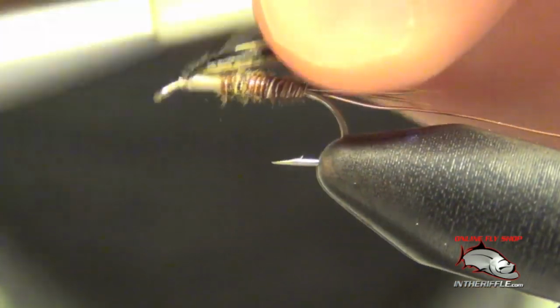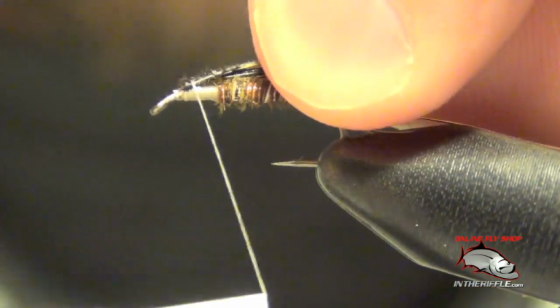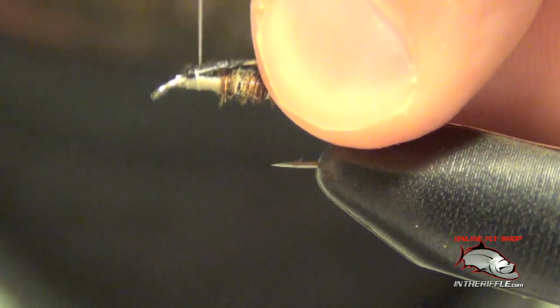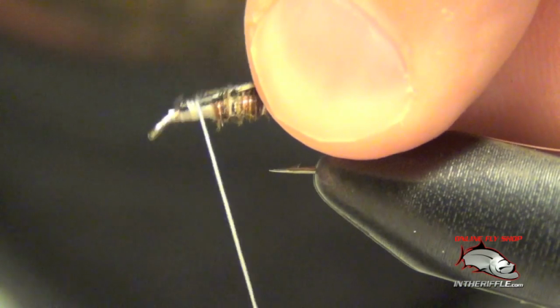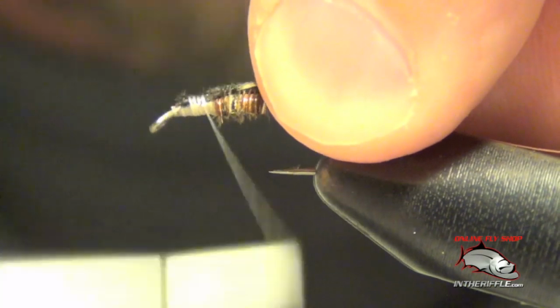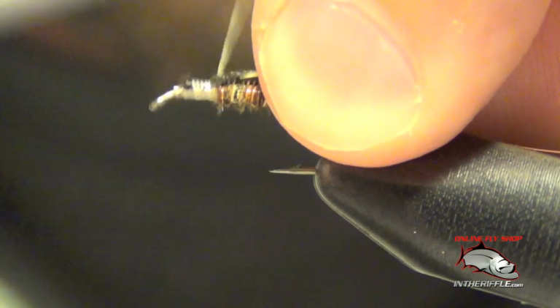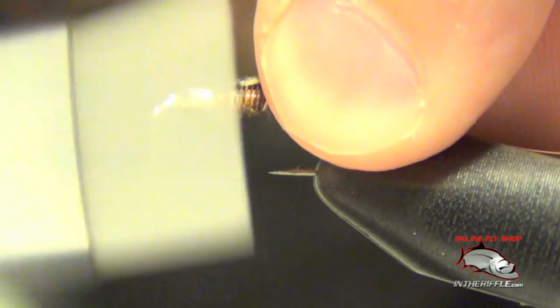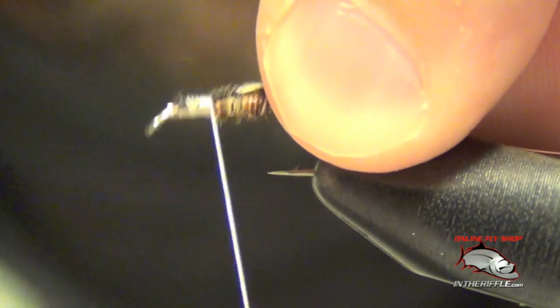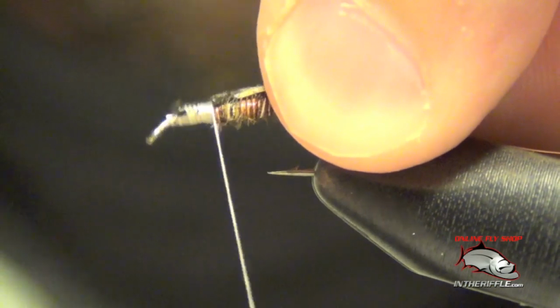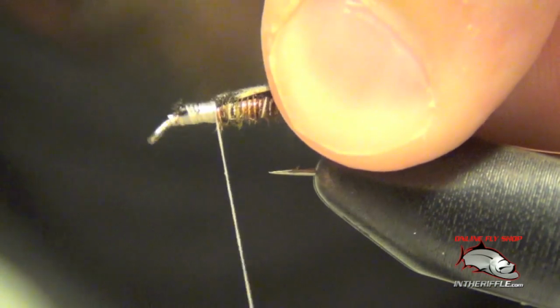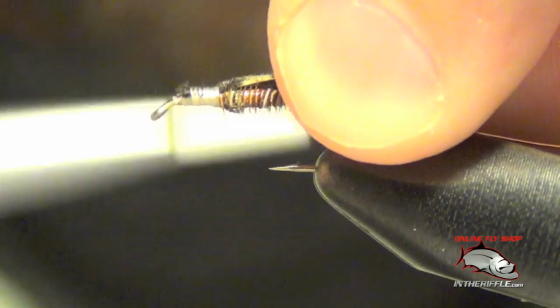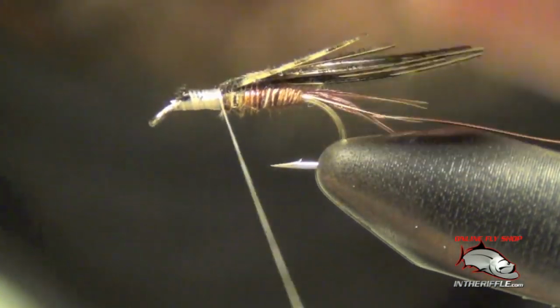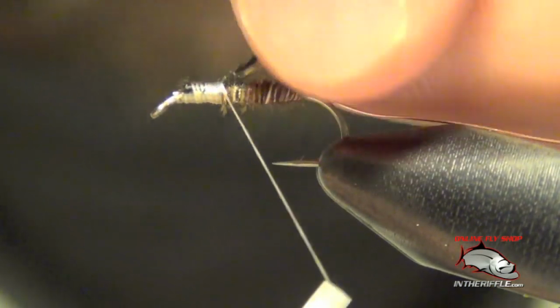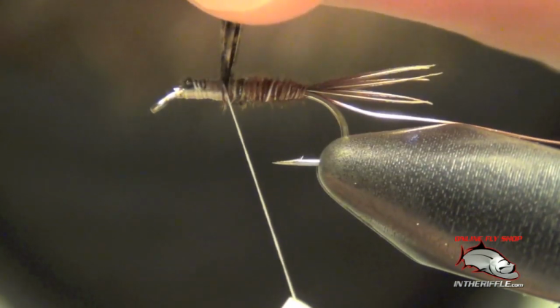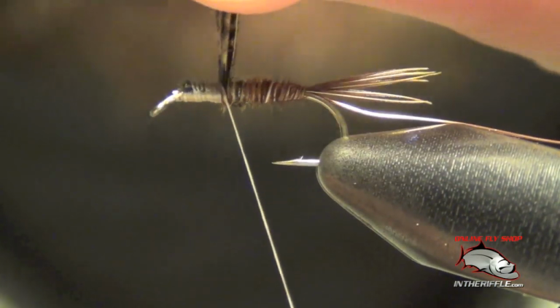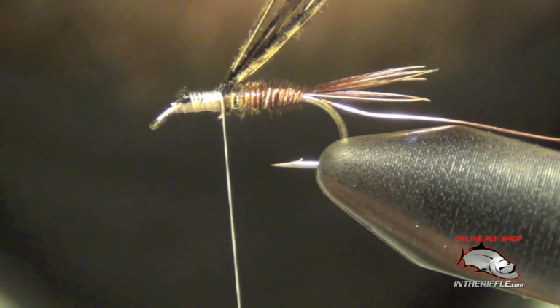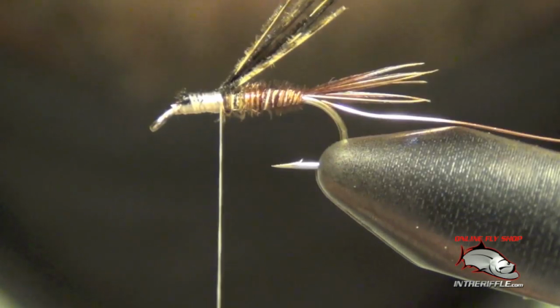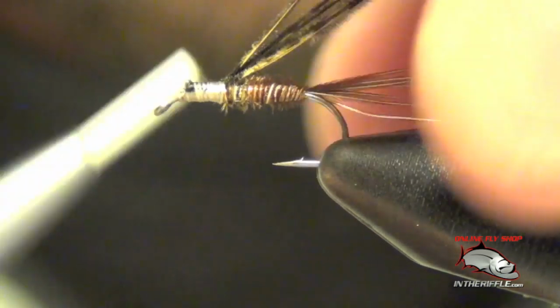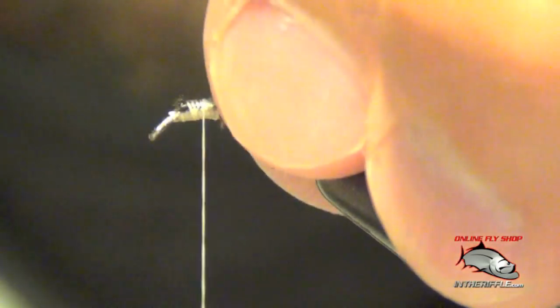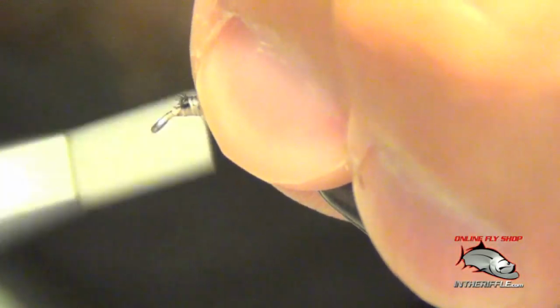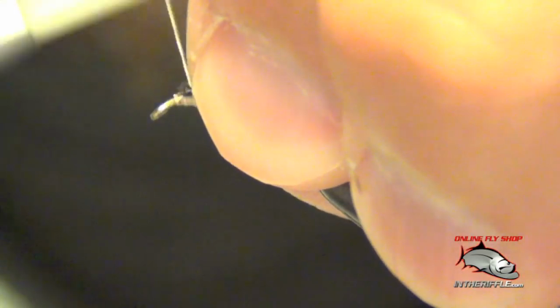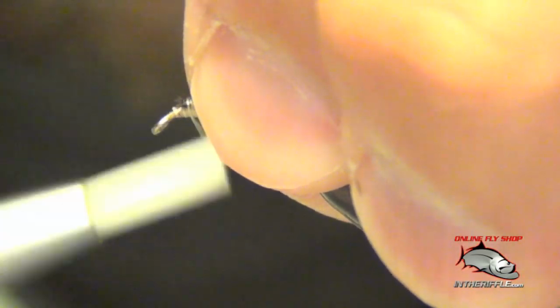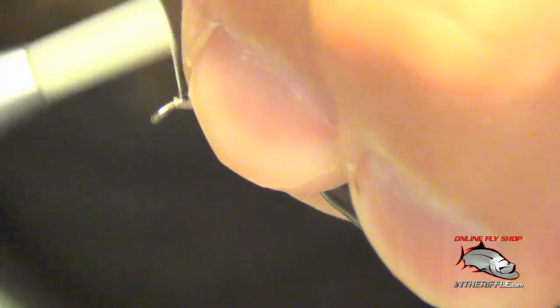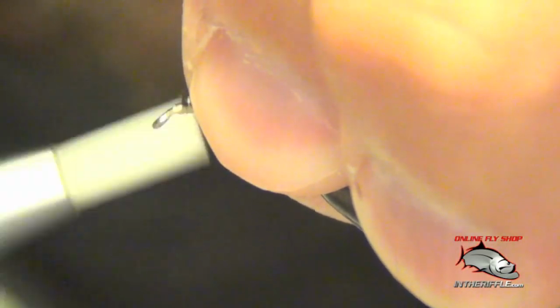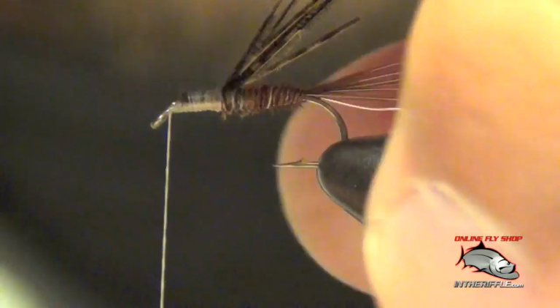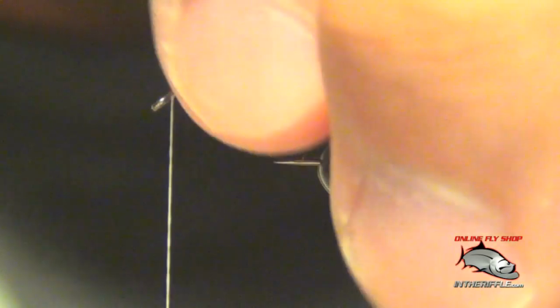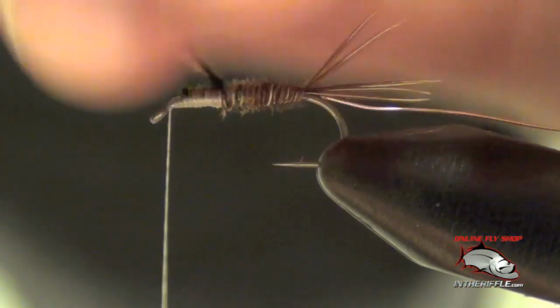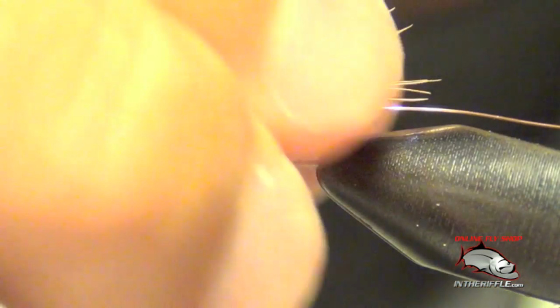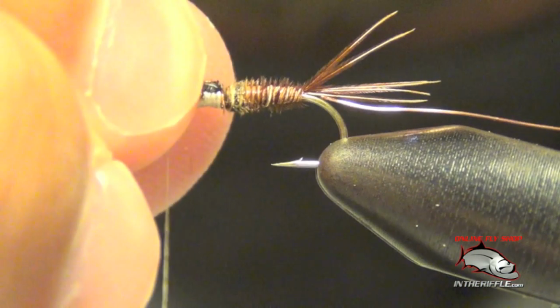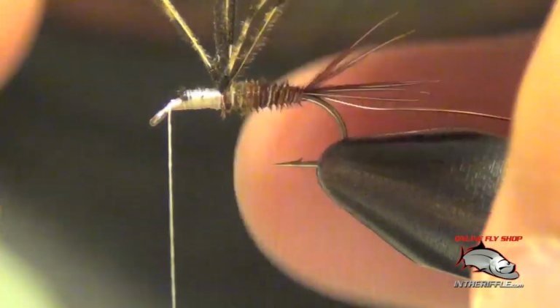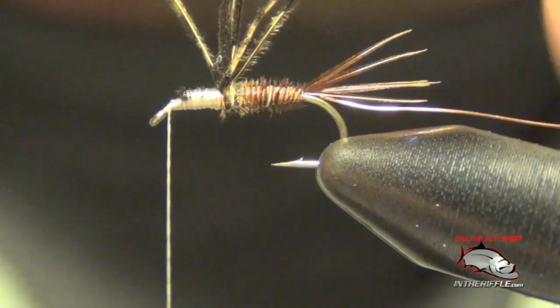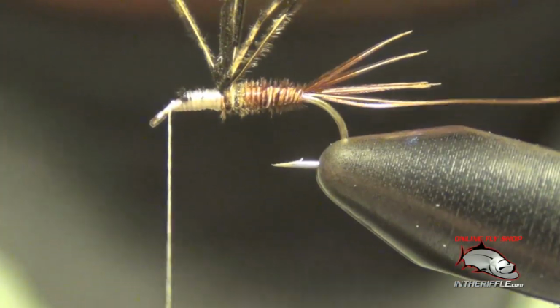Now I'm going to take these fibers, tie them forward, then lift them back up over themselves and wrap back — these are going to be the casing.